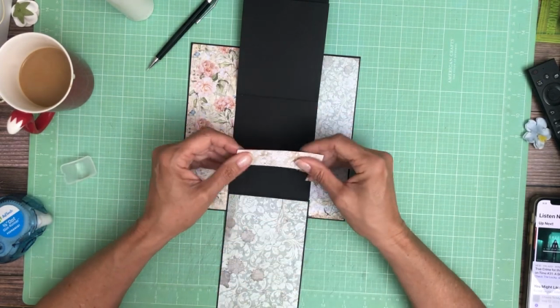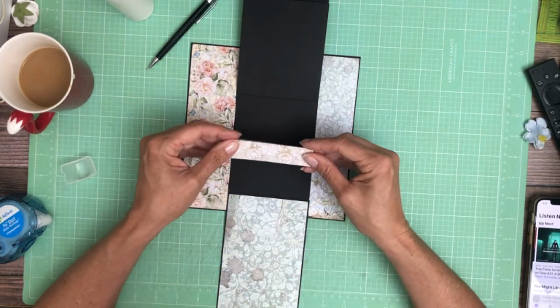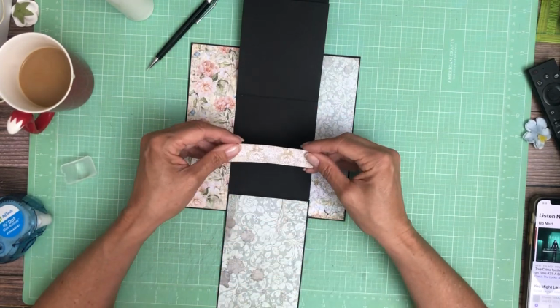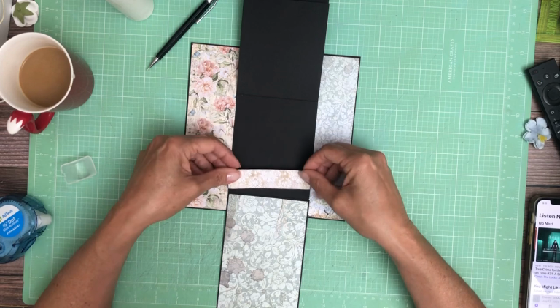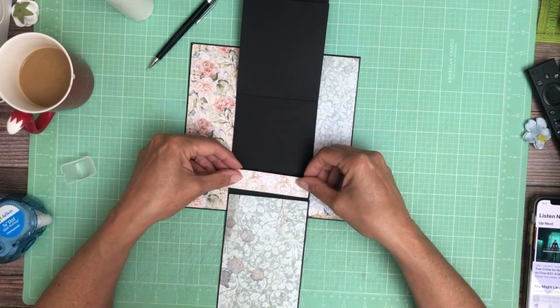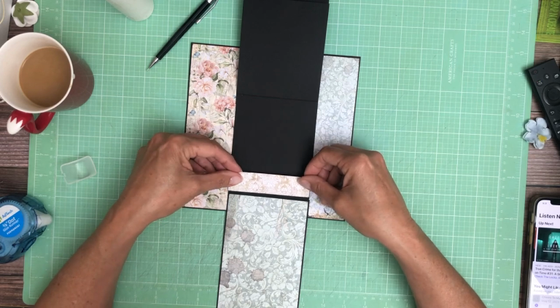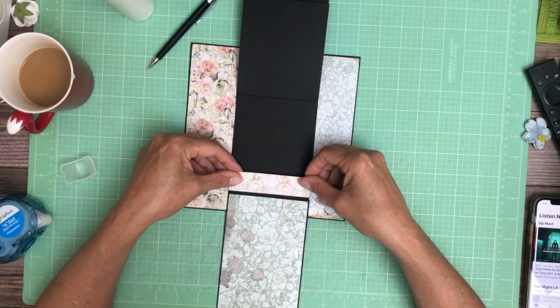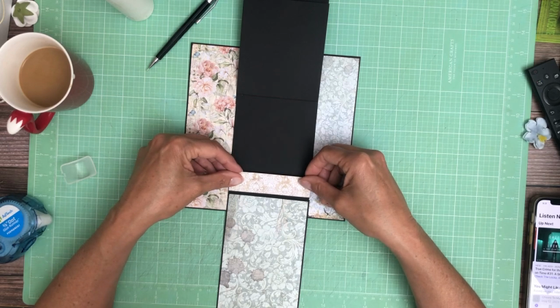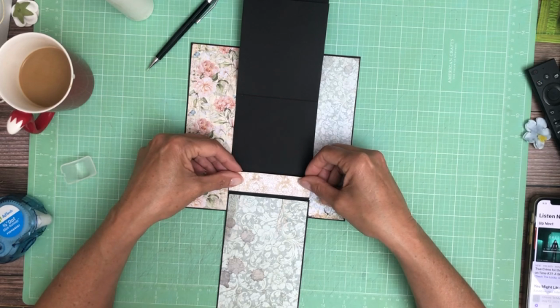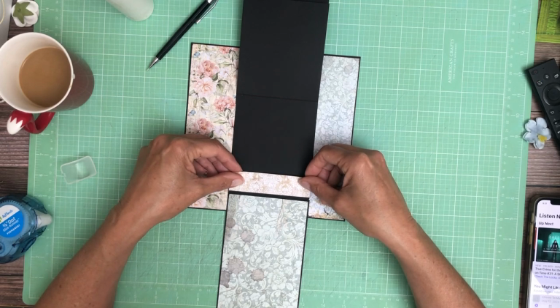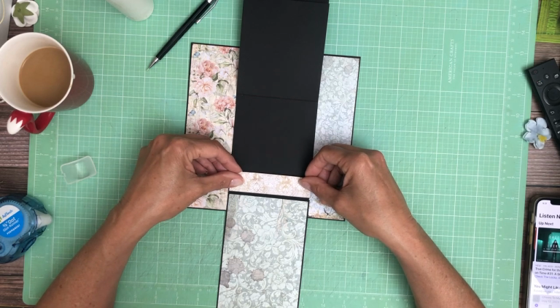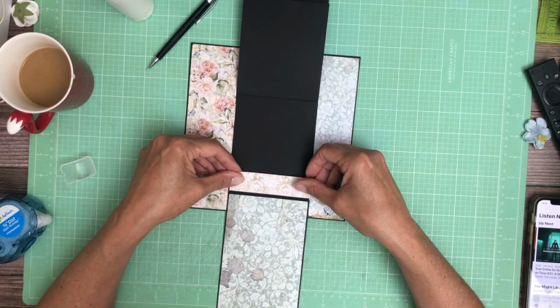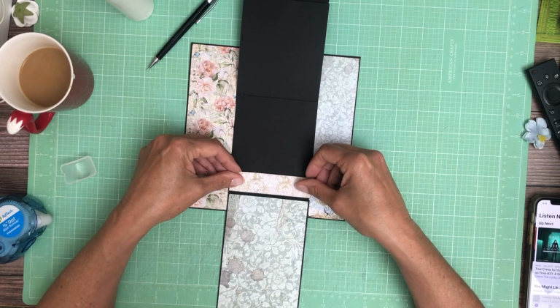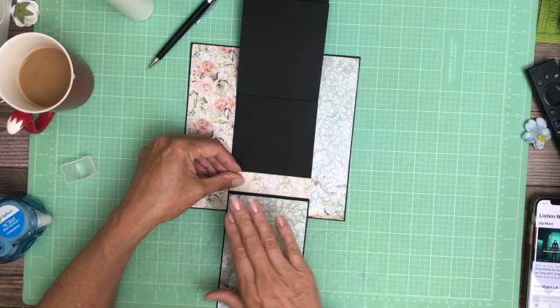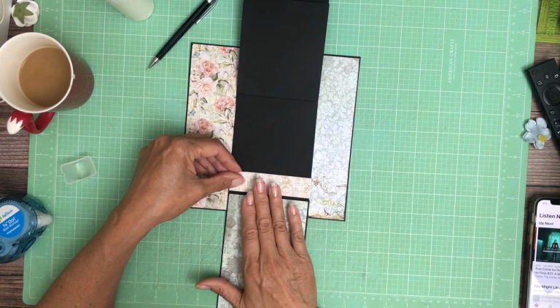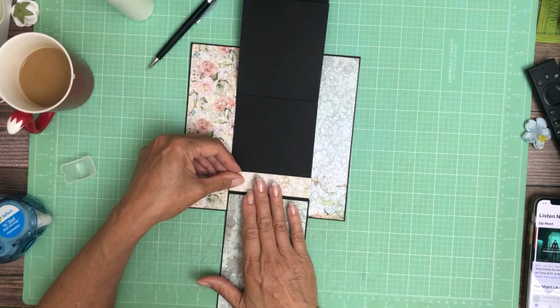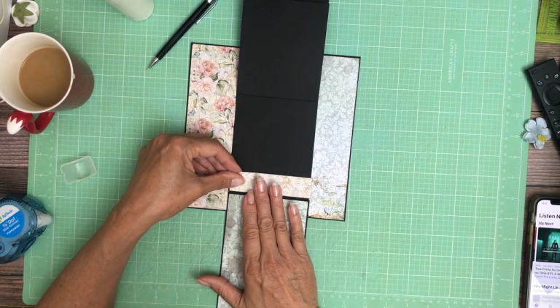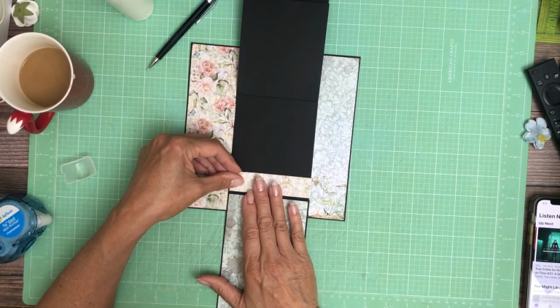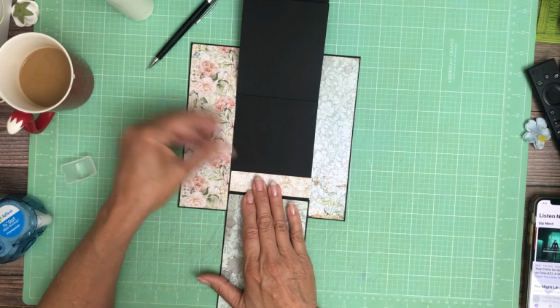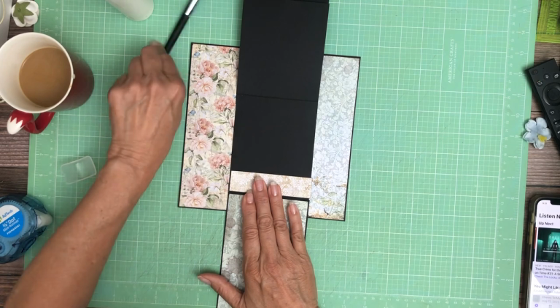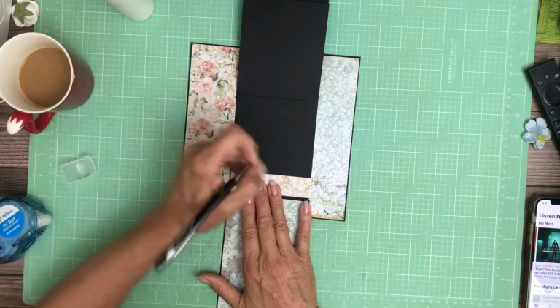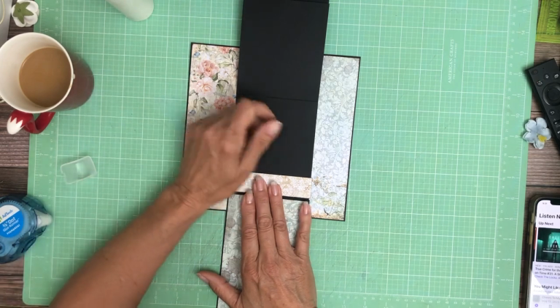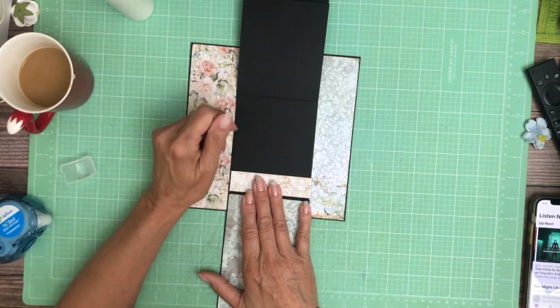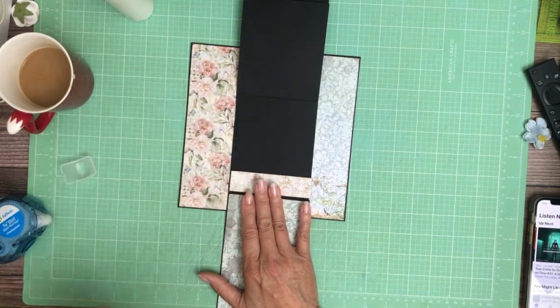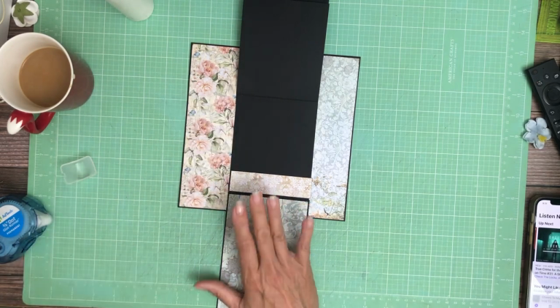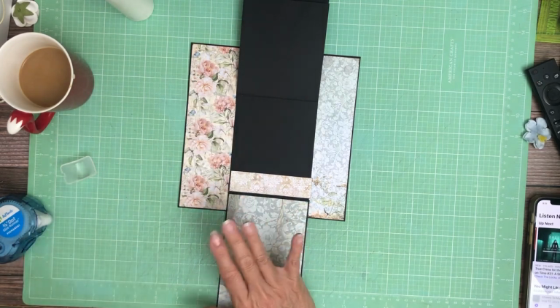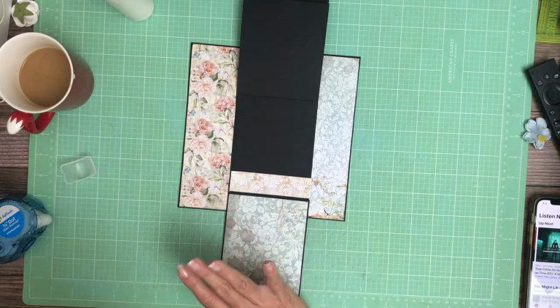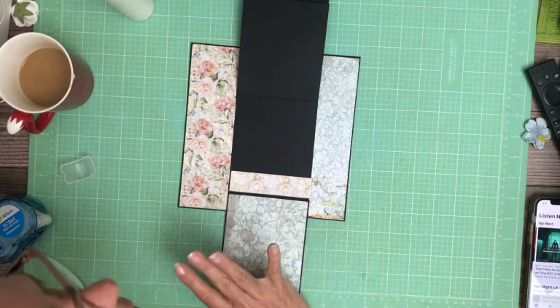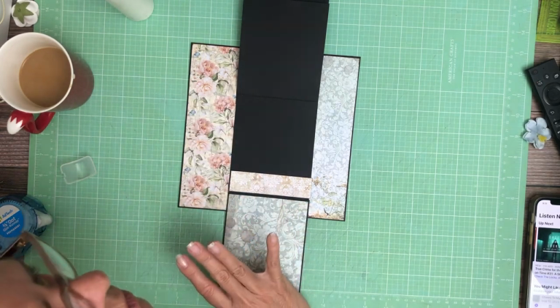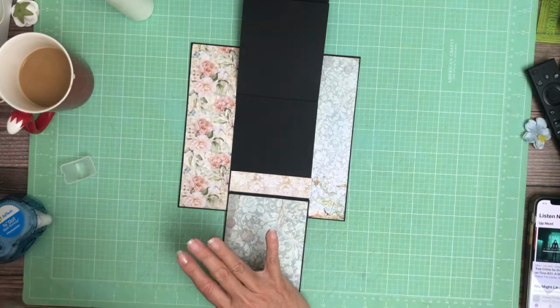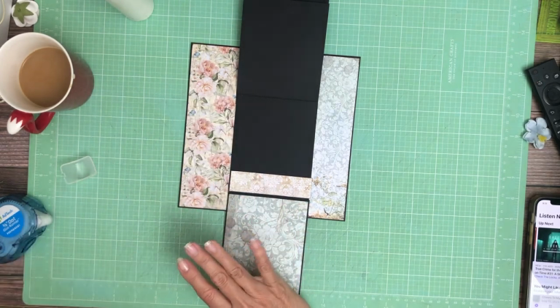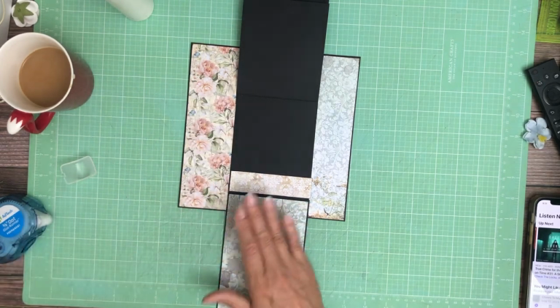This is going to go right here, and again we're going to glue three of the four sides. It's a little tough spot.